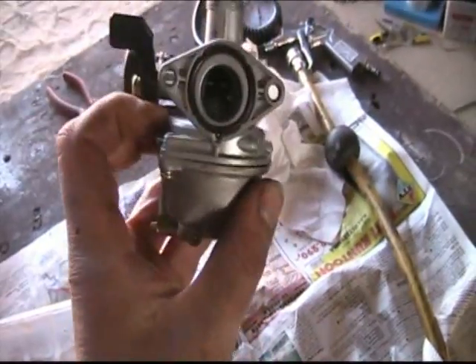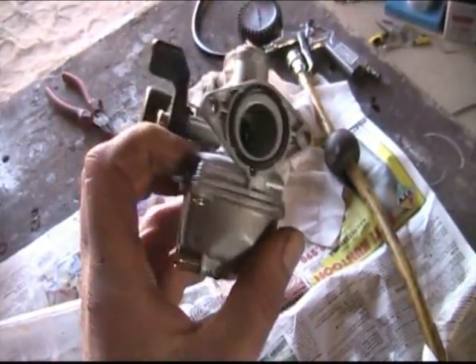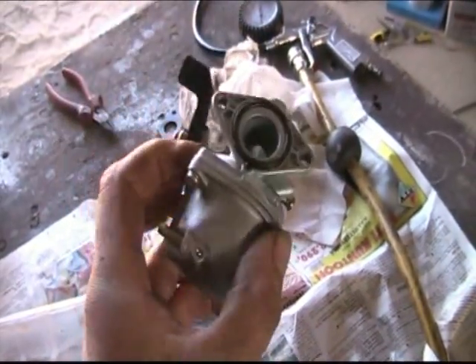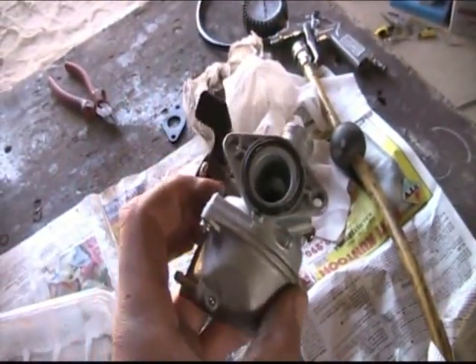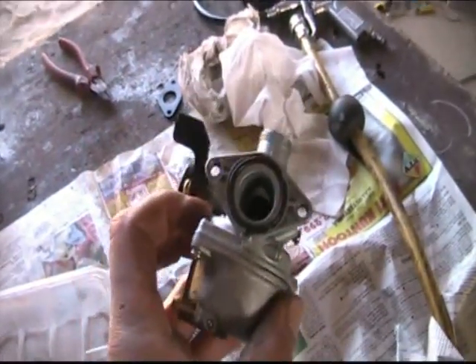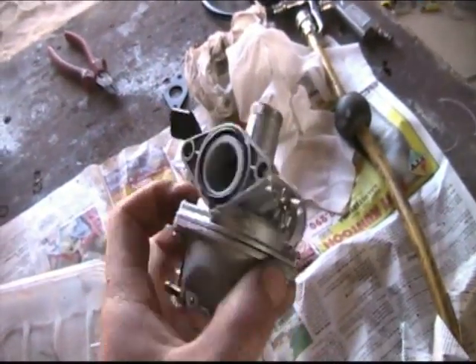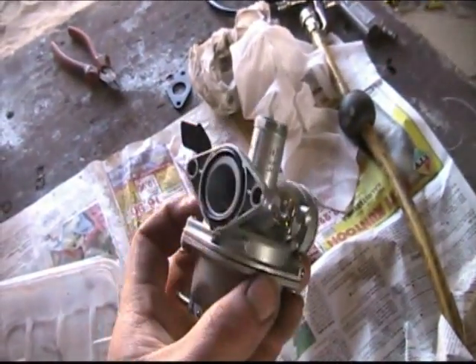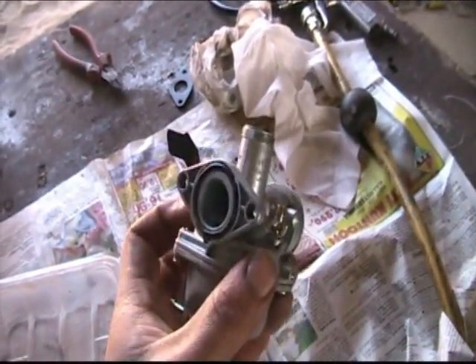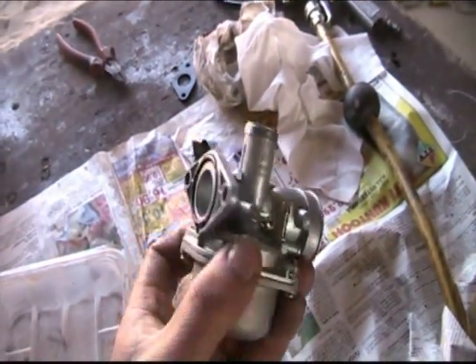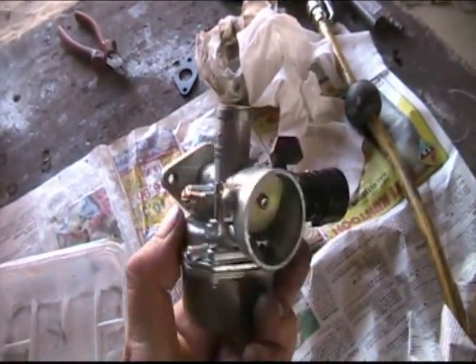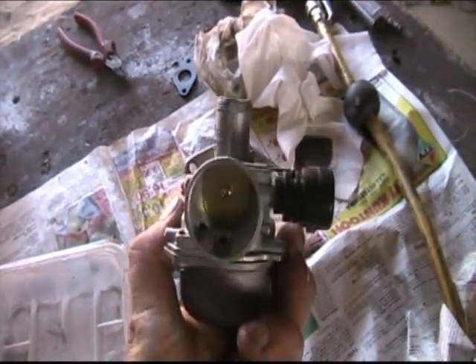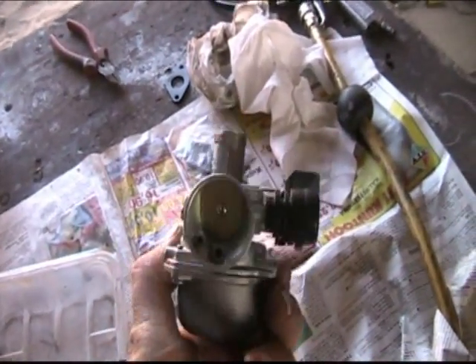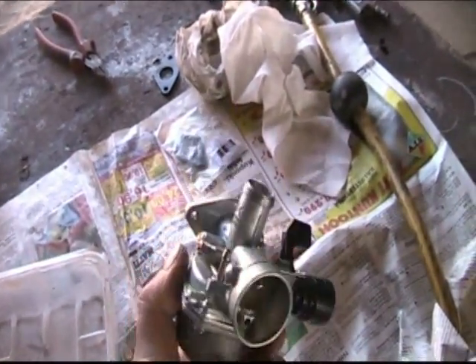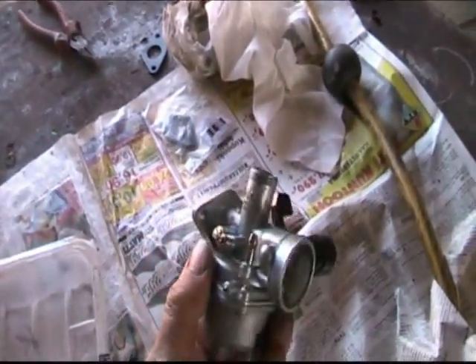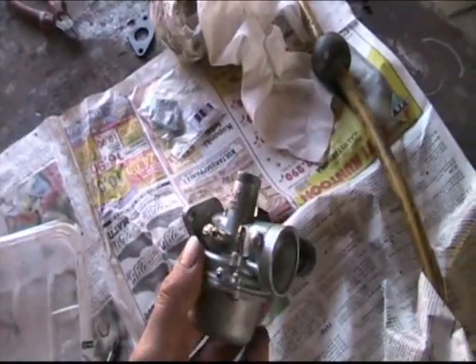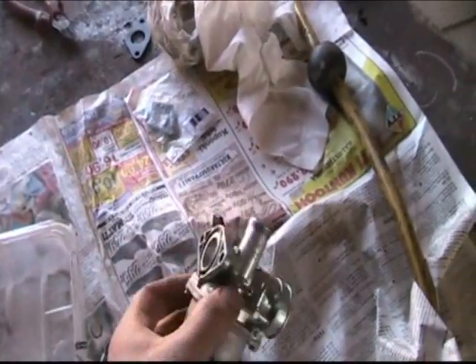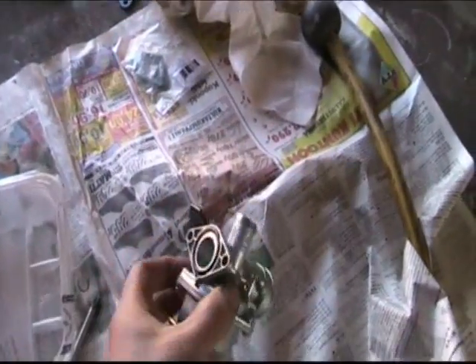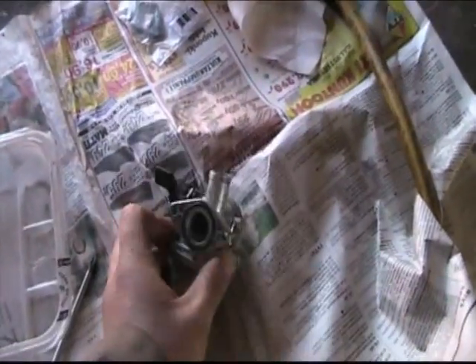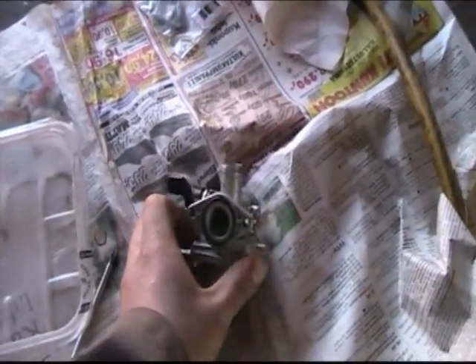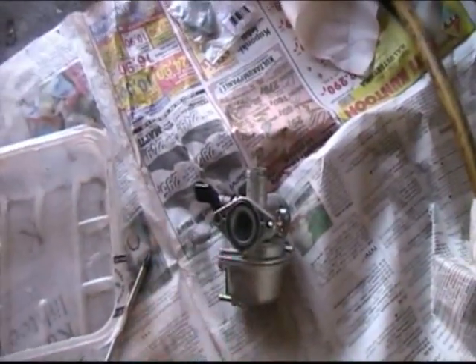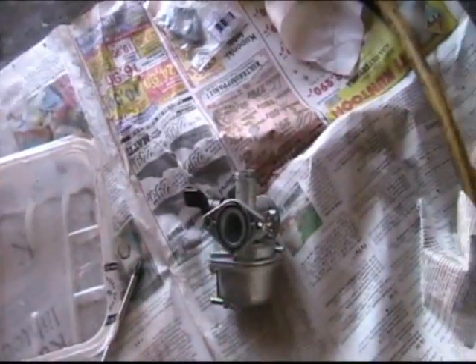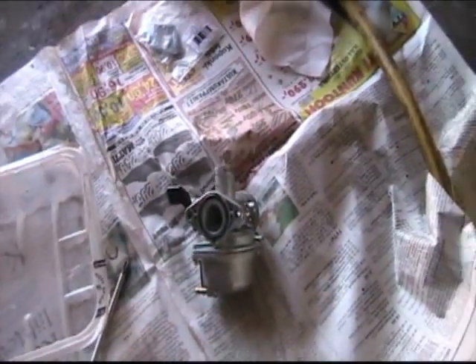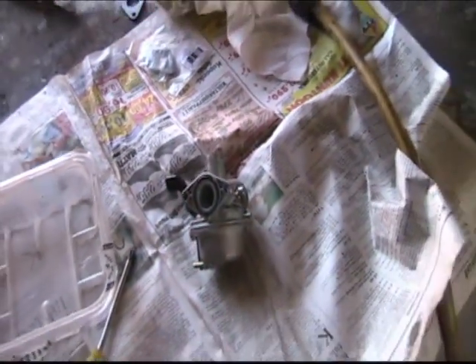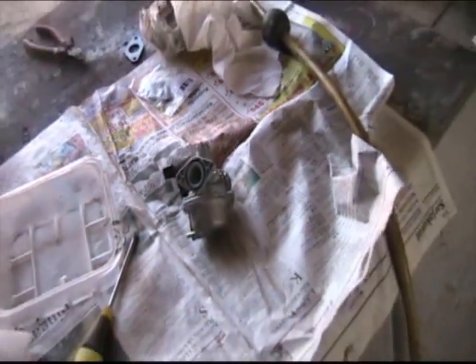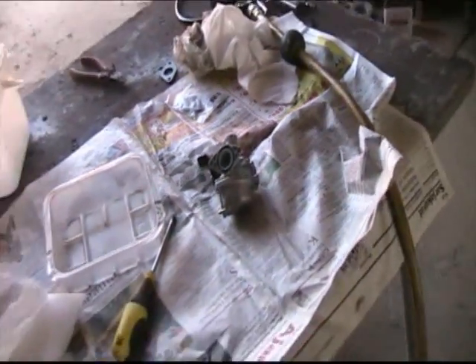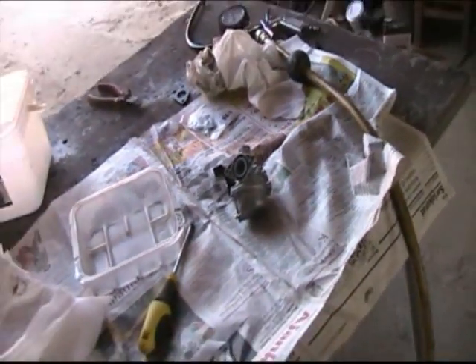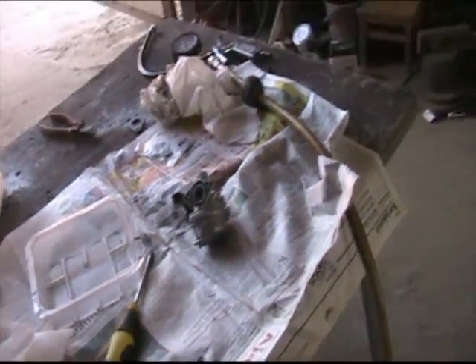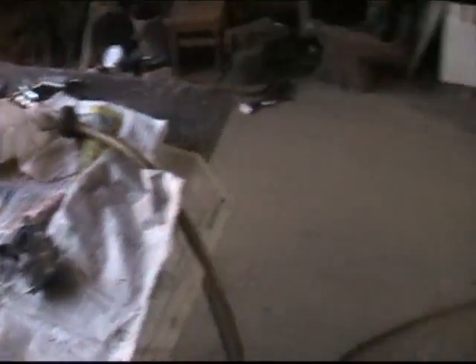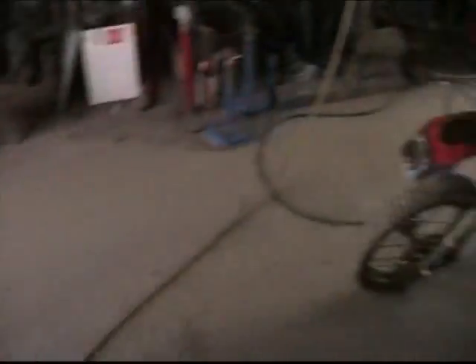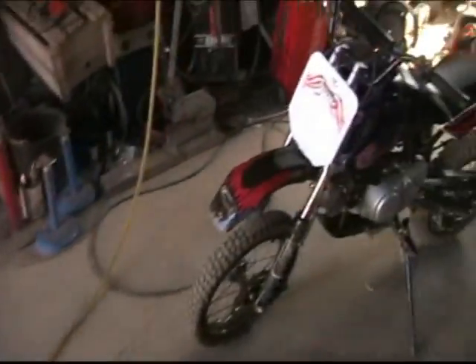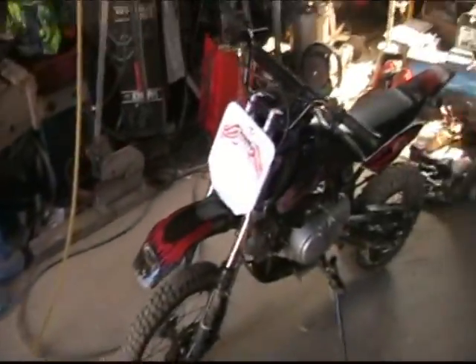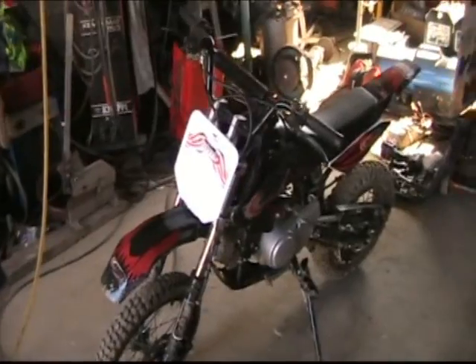Kaasari auki ja puhallellaan vähän kanavia puhtaaksi, jos lähtisi kaikki vedet pois ja alkaisi koneet rokittamaan.